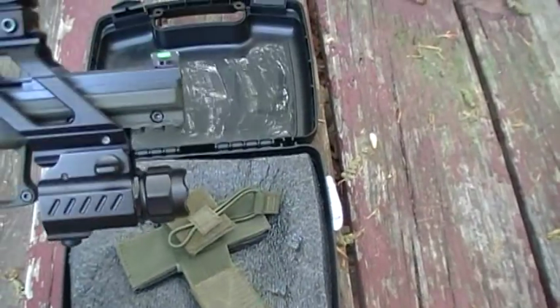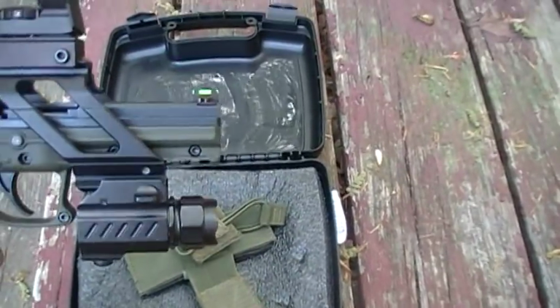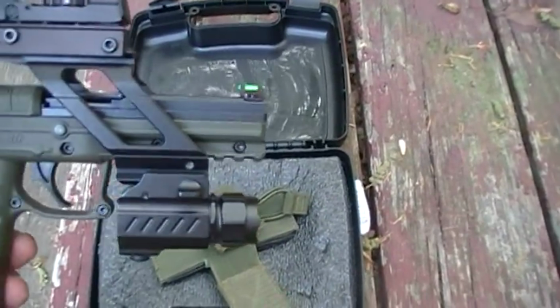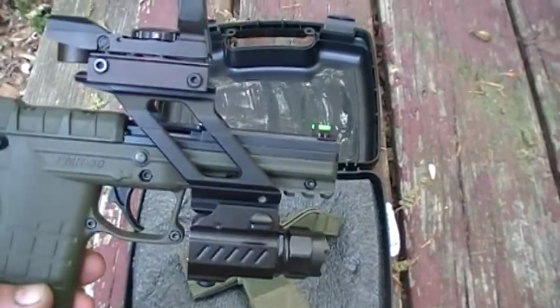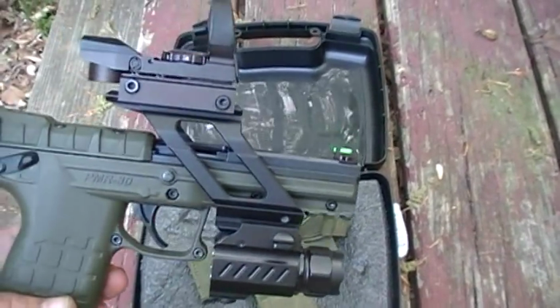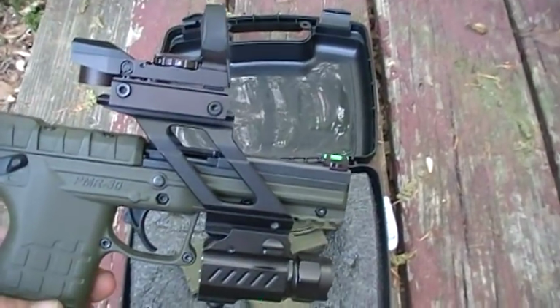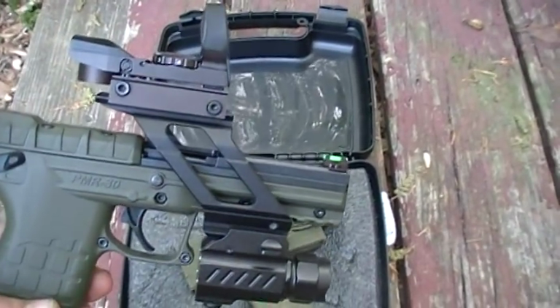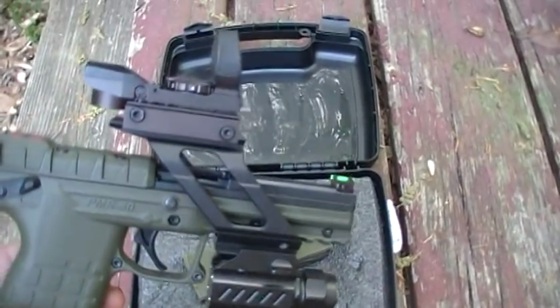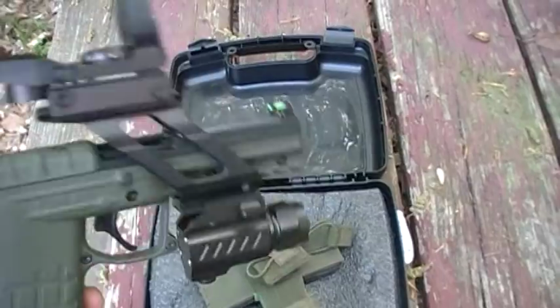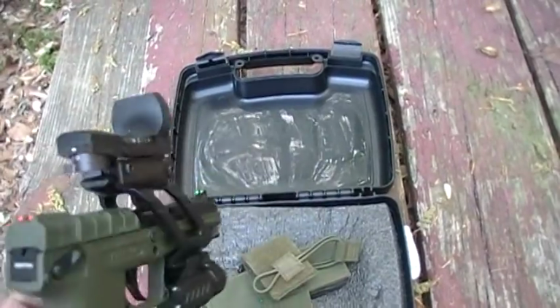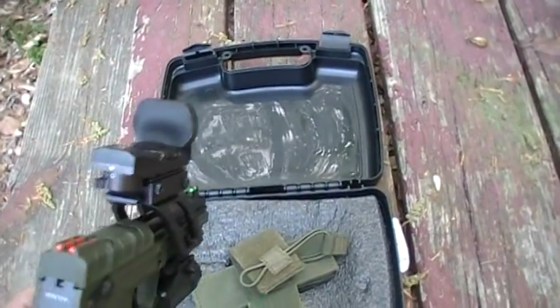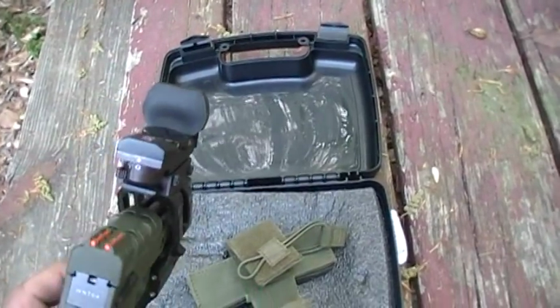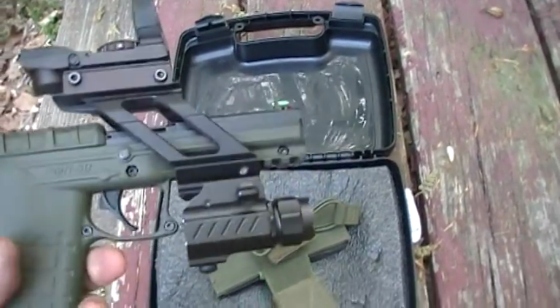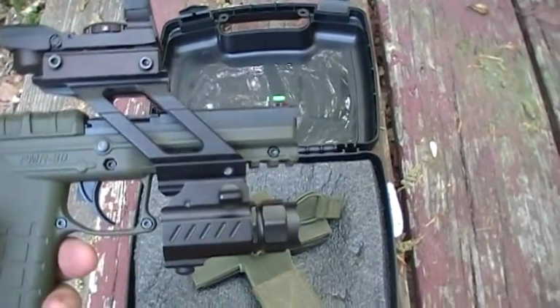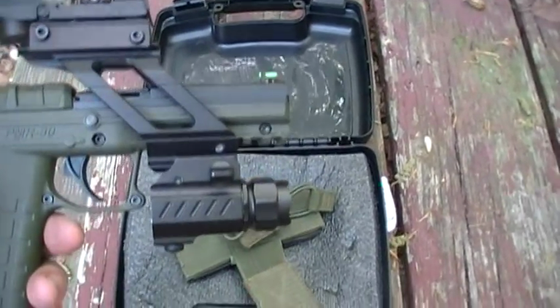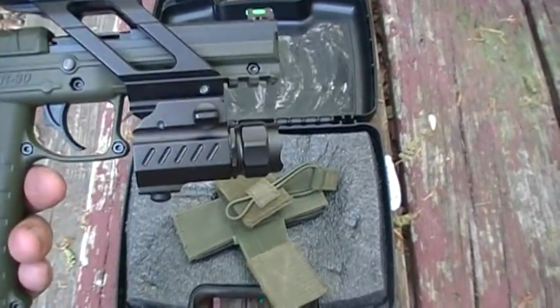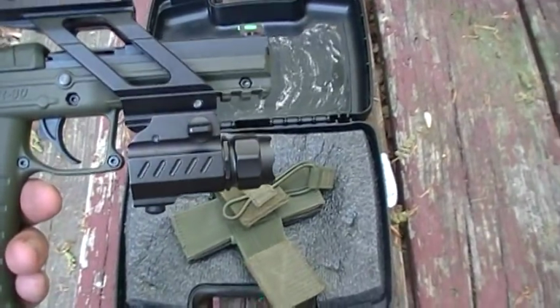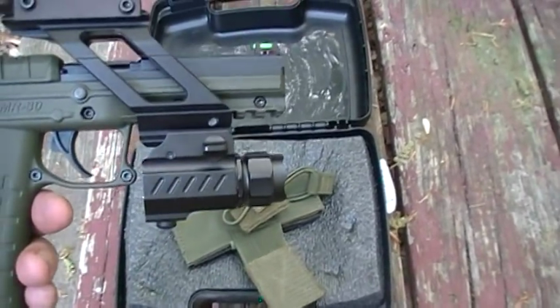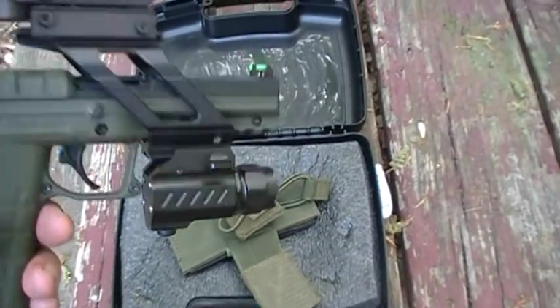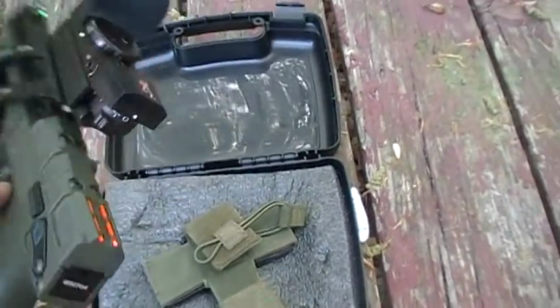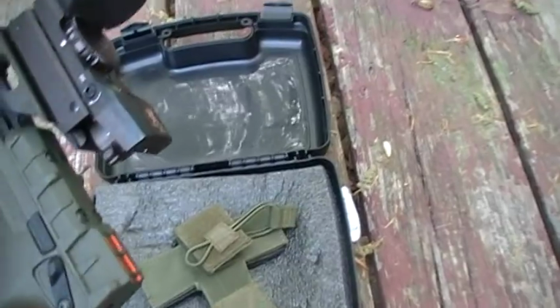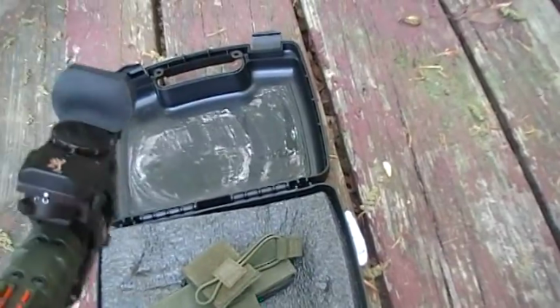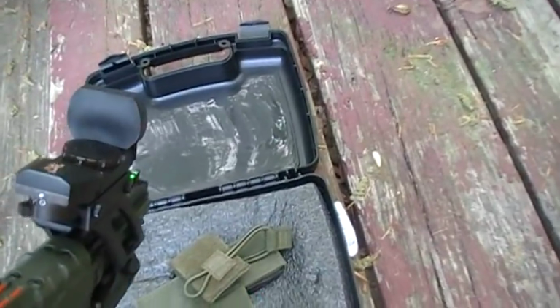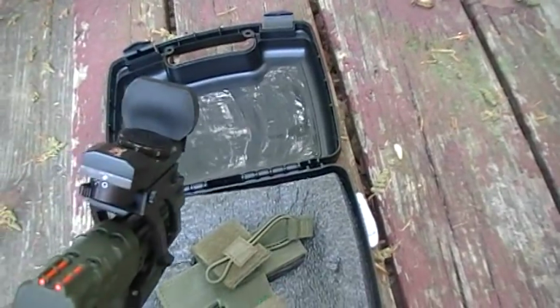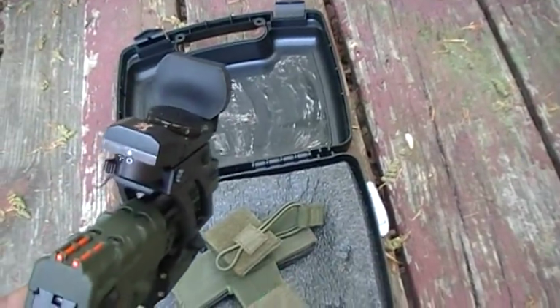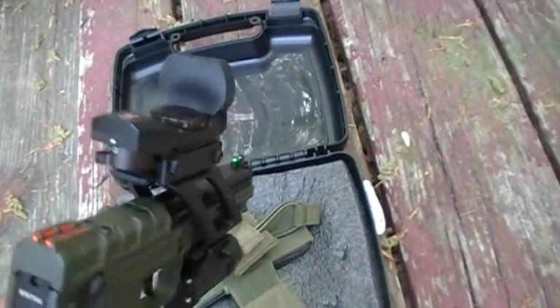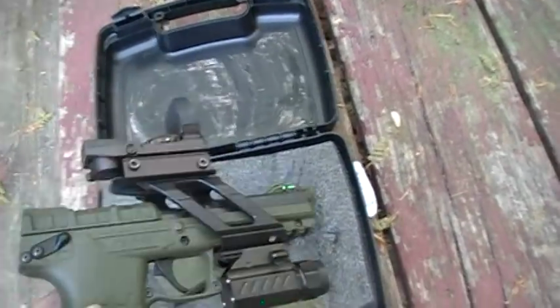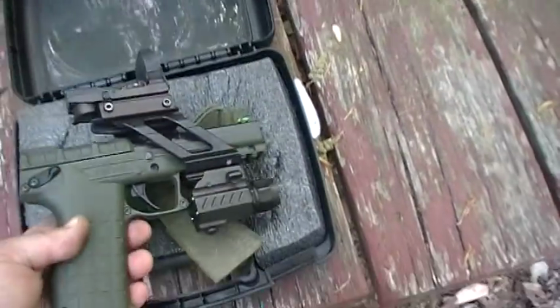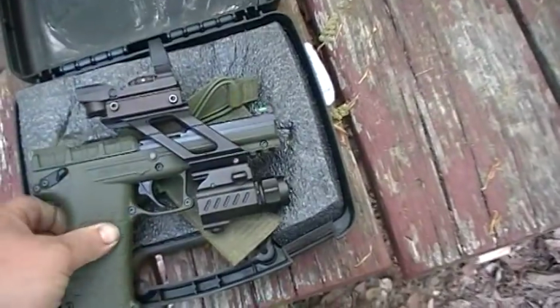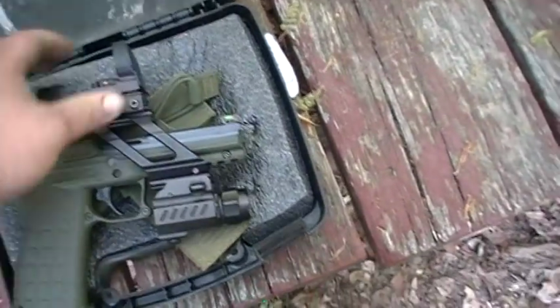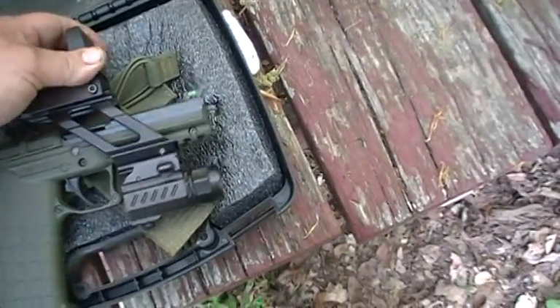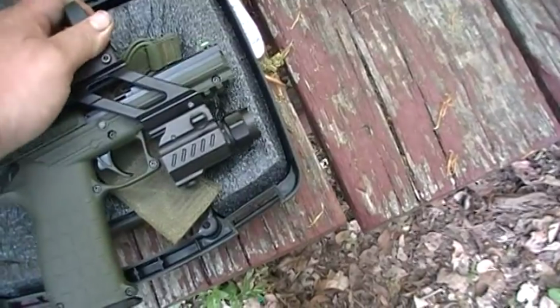It's got a rail on the bottom. I put a red dot on it — seems to work pretty good. It's got a flashlight on it too. It adds a little bit of weight, but it seems pretty accurate. I haven't had any misfires. It shoots pretty good.